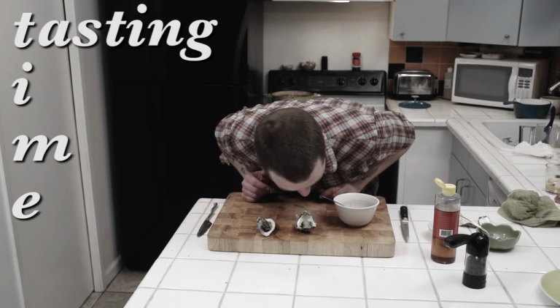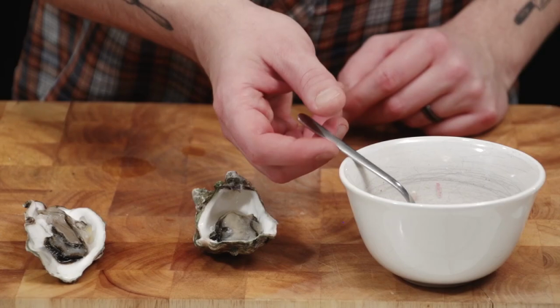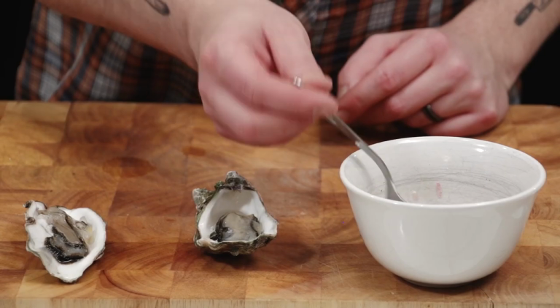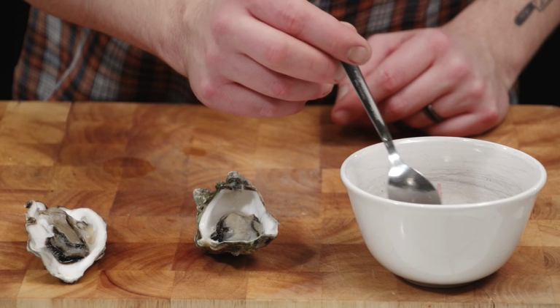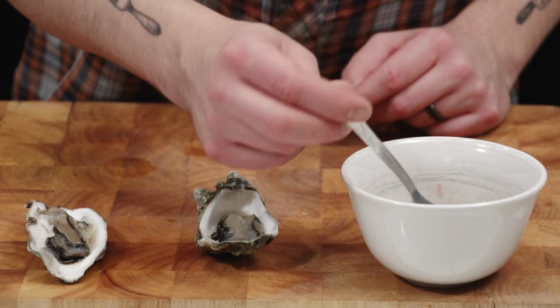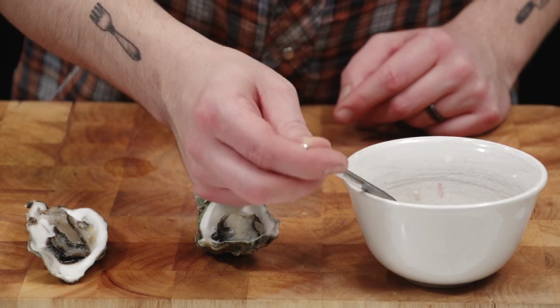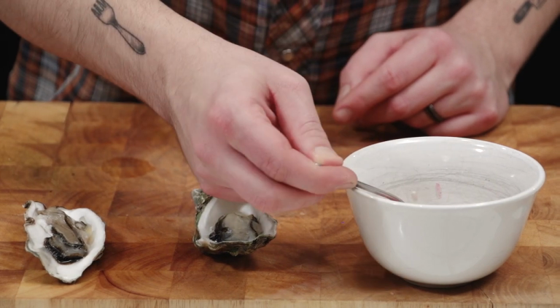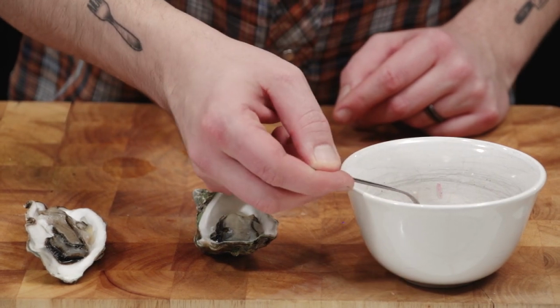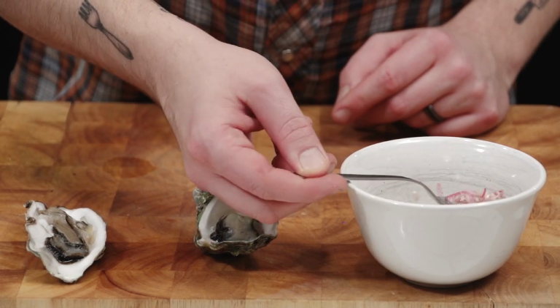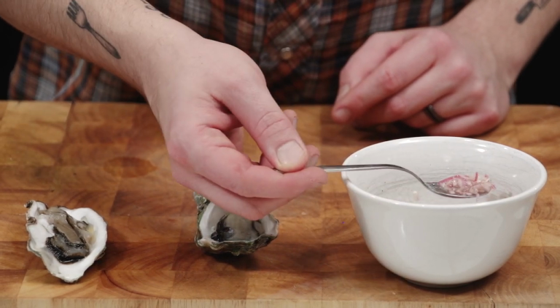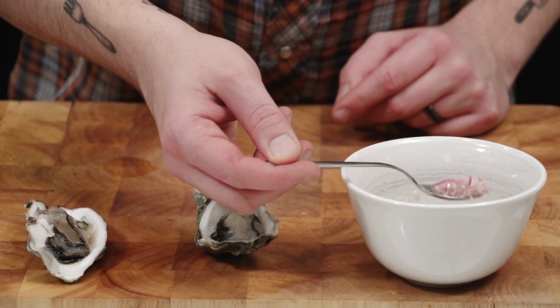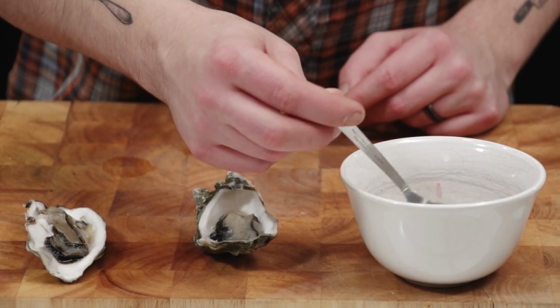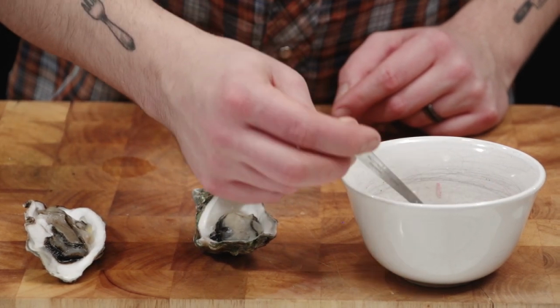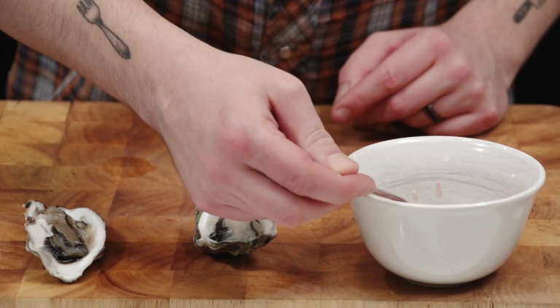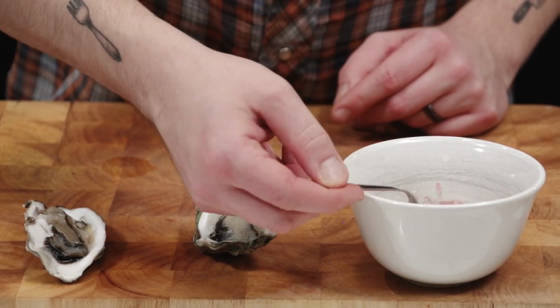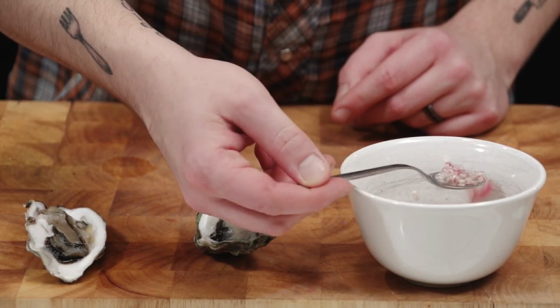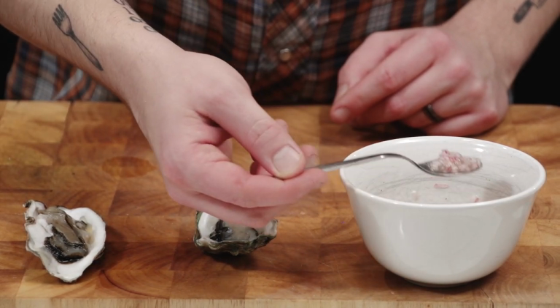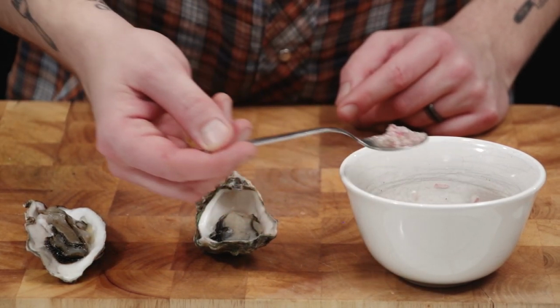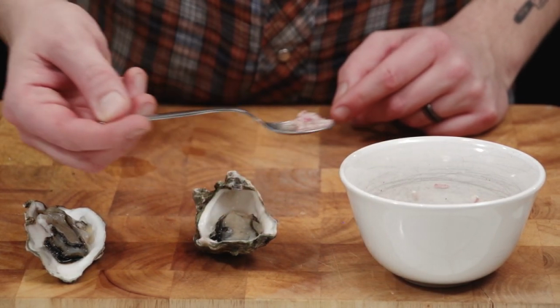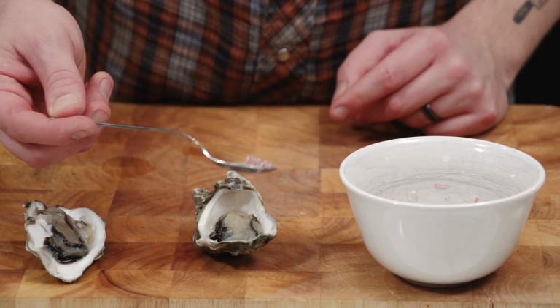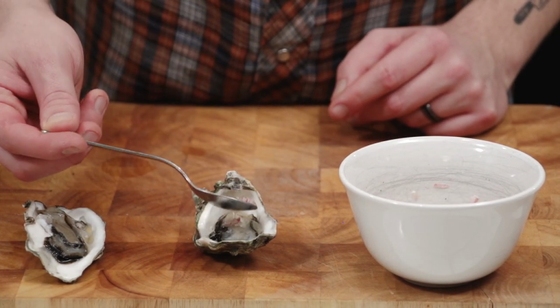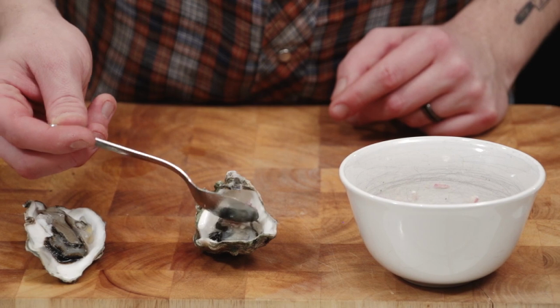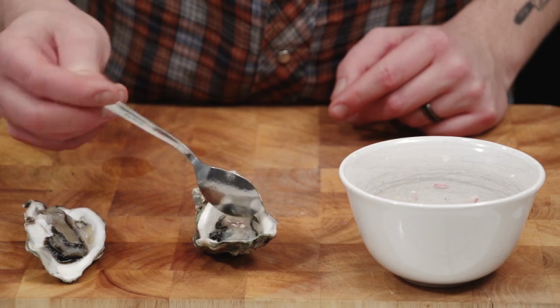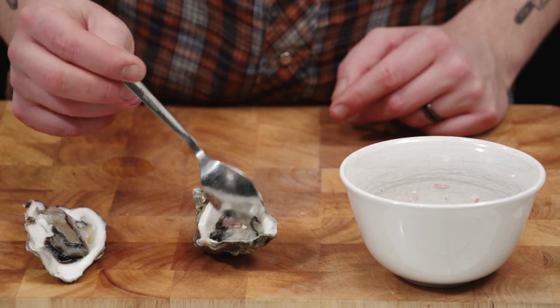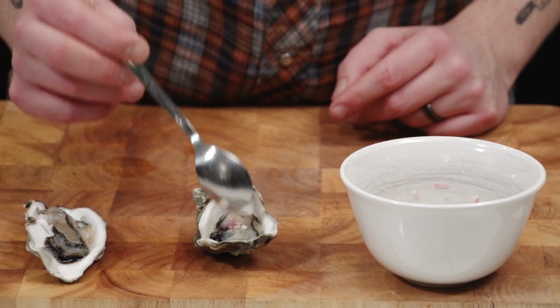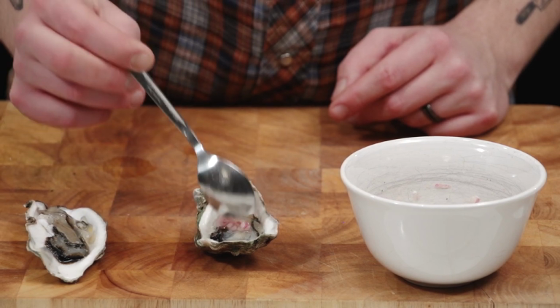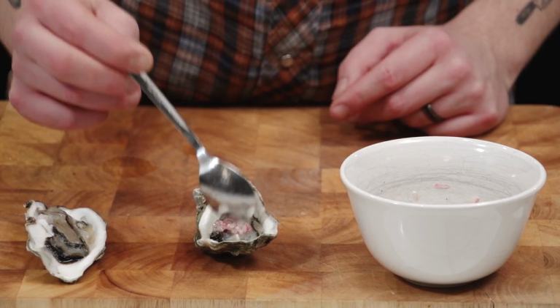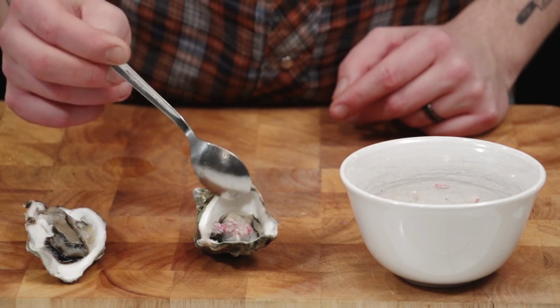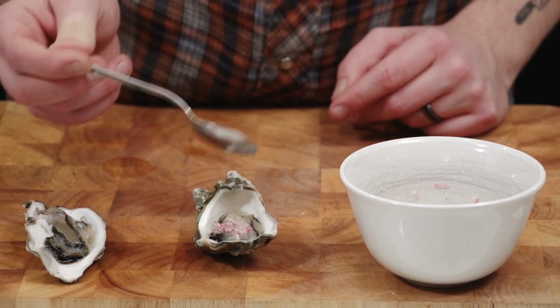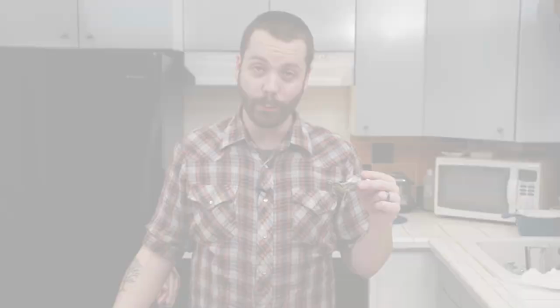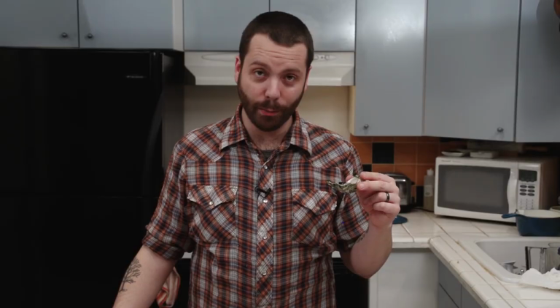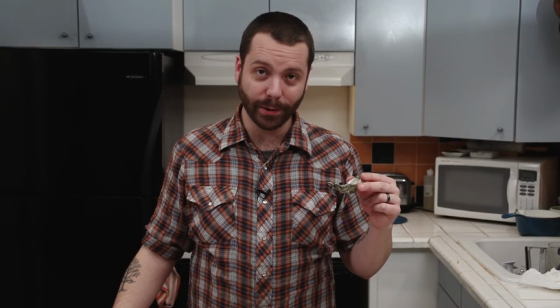I'm going to take this mignonette and spoon it over these delicious little pacific oysters. Tasty. And we slurp oysters.